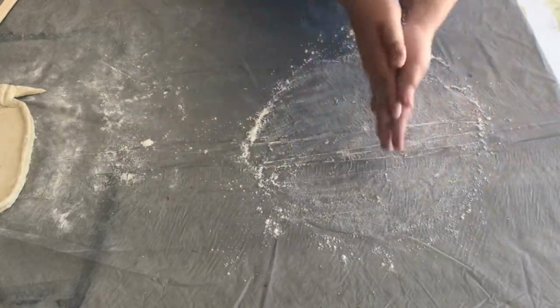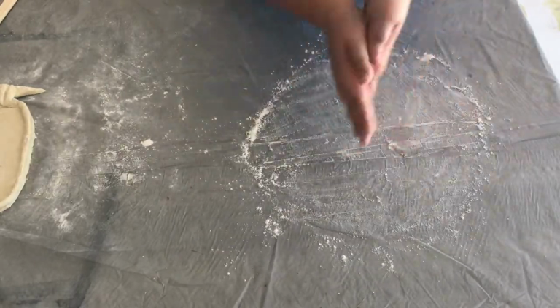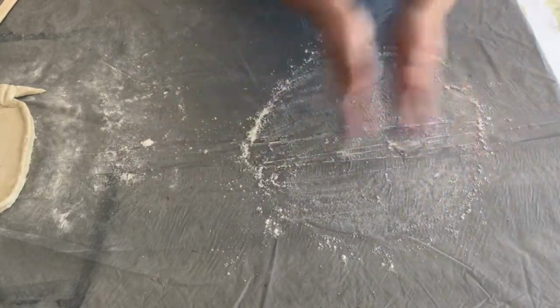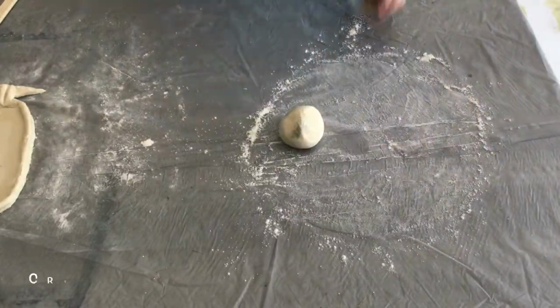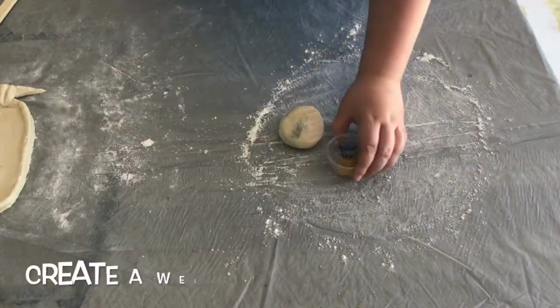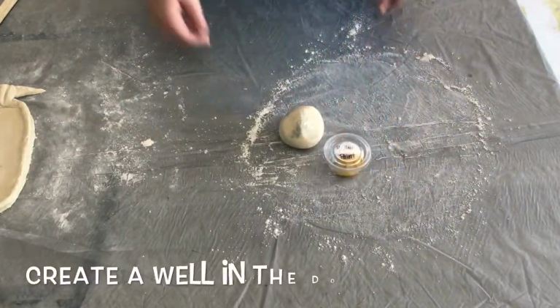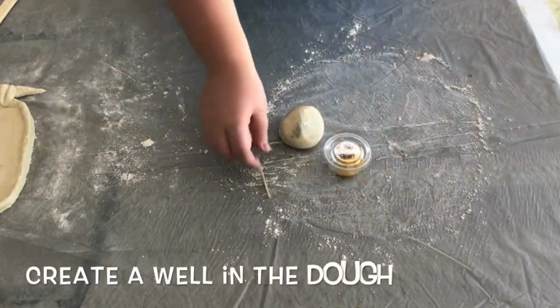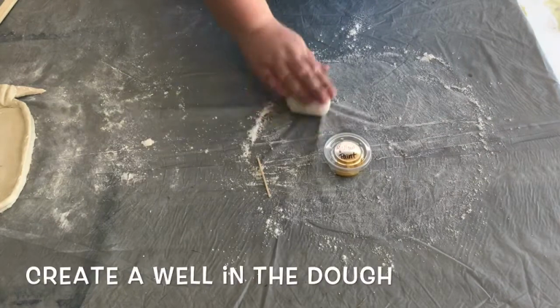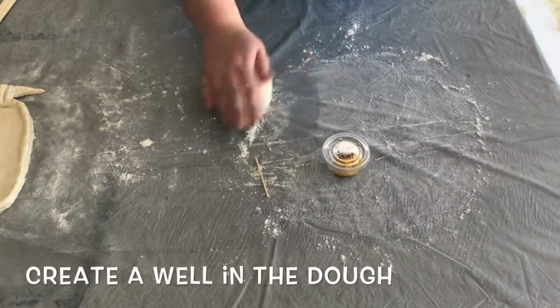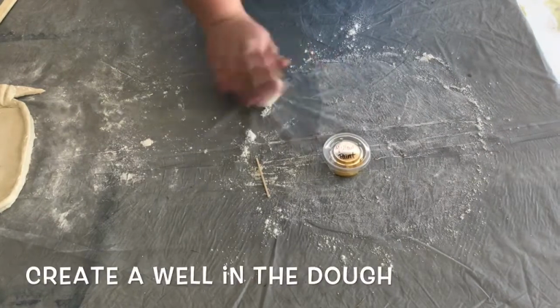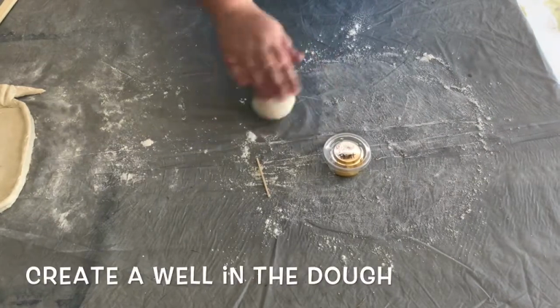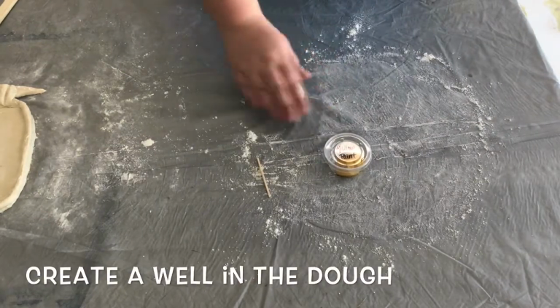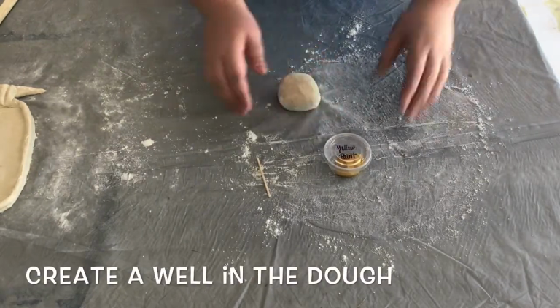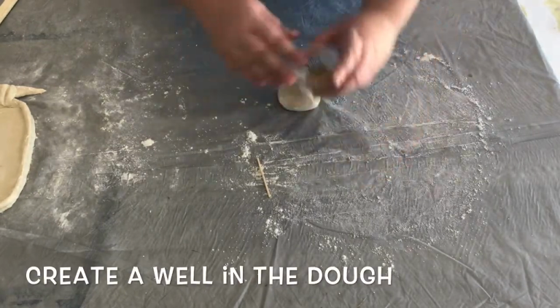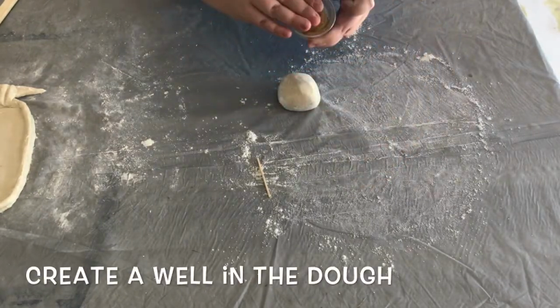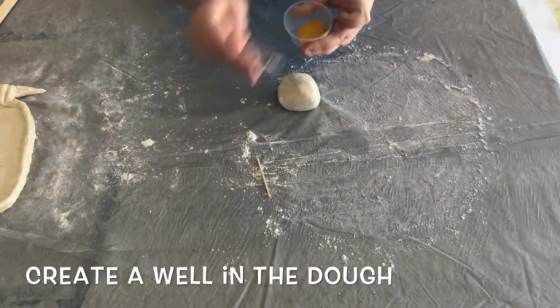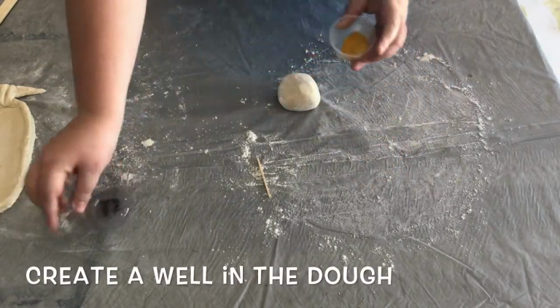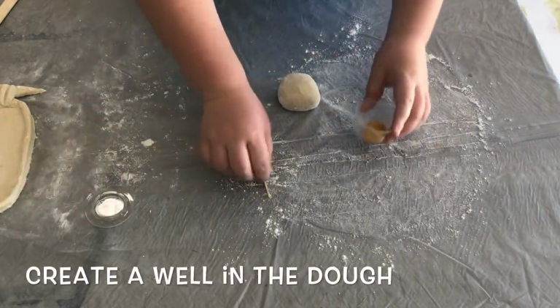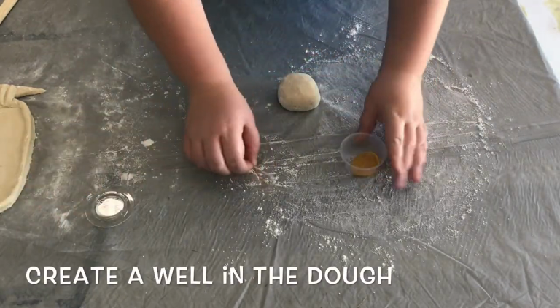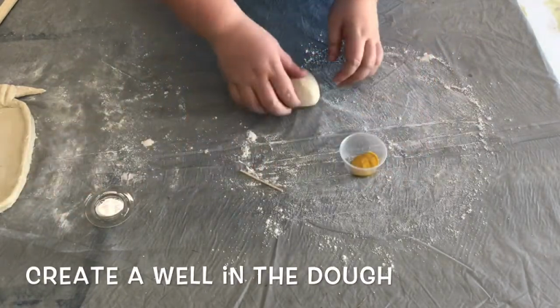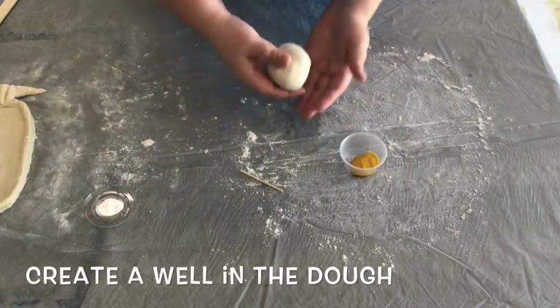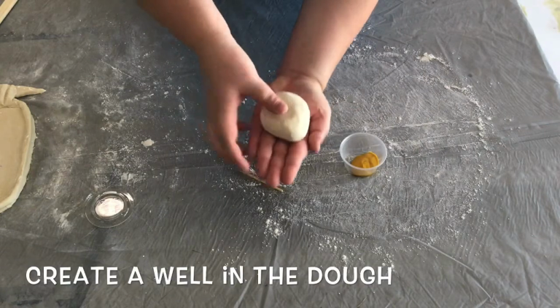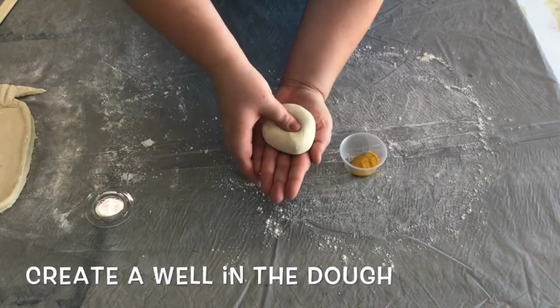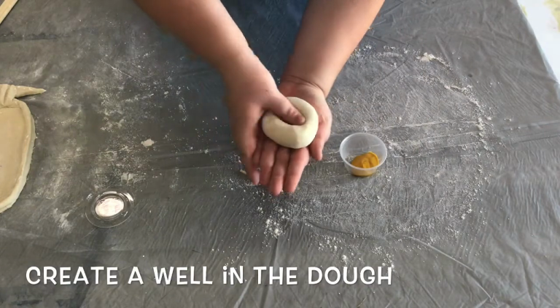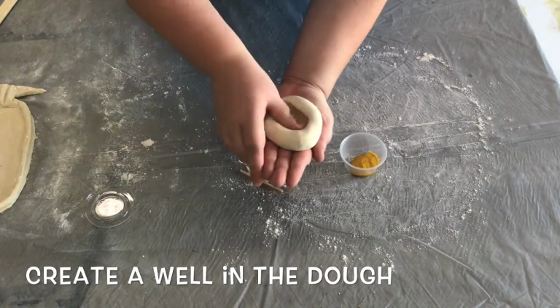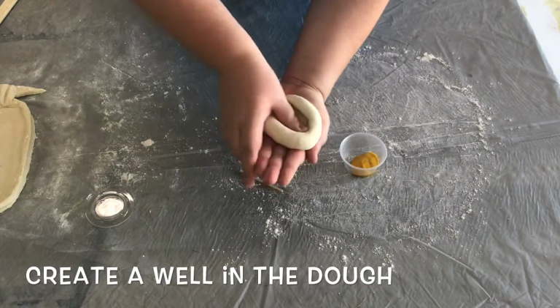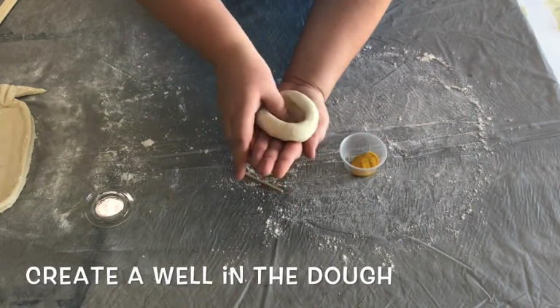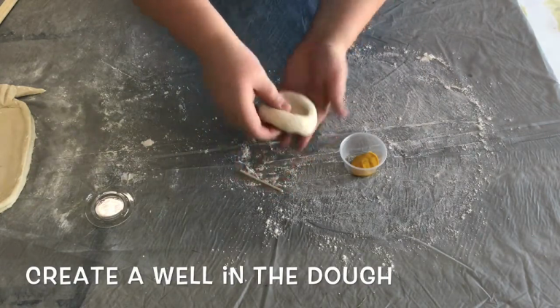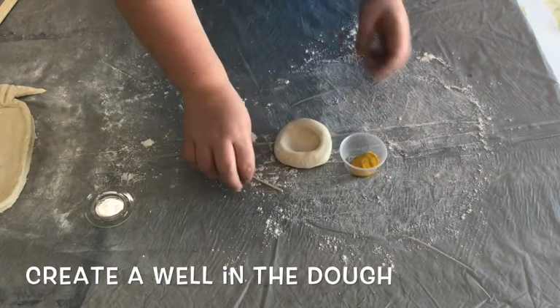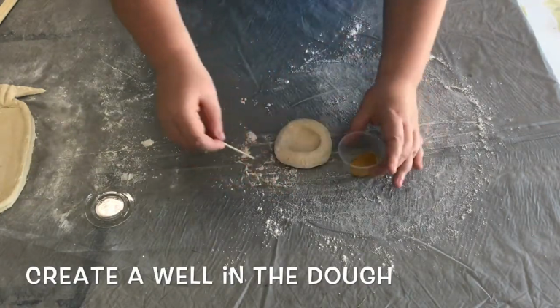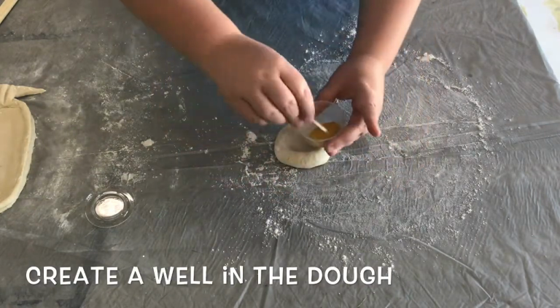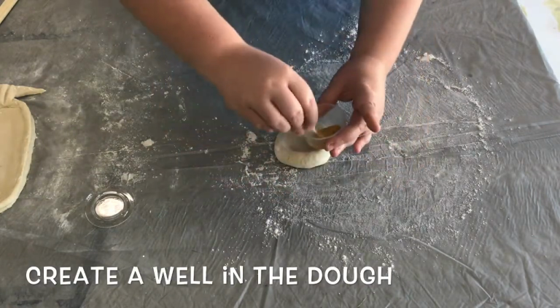Go ahead and get started by flouring your workspace and grabbing your materials. In order to add color to your dough, you're going to need to use your thumb and make a small well in the middle of your dough ball. Then you can add in your coloring agent.